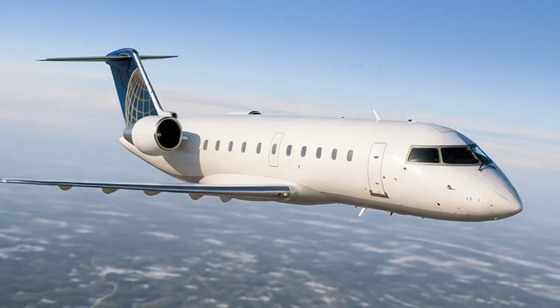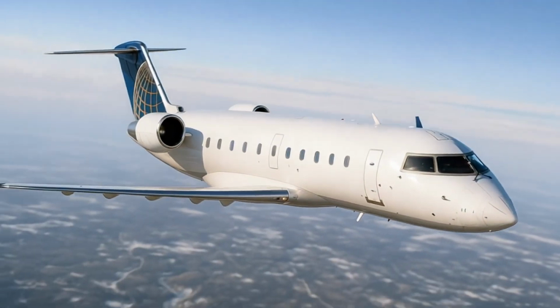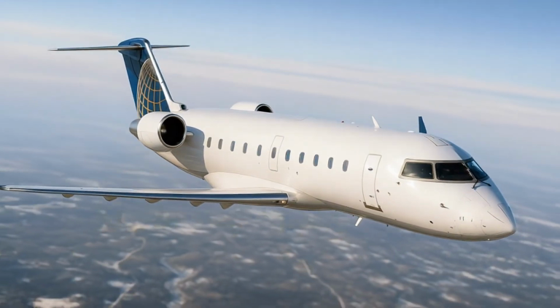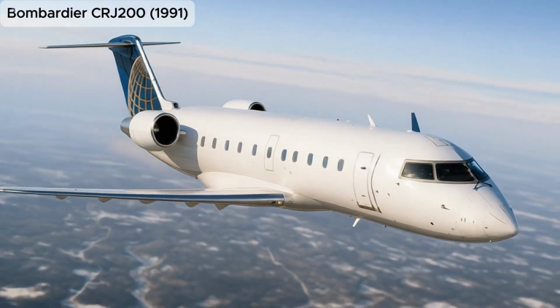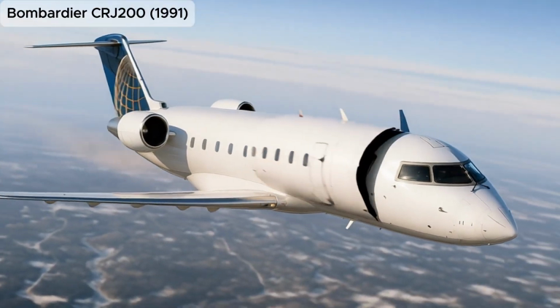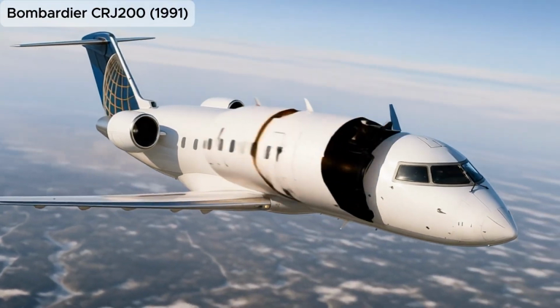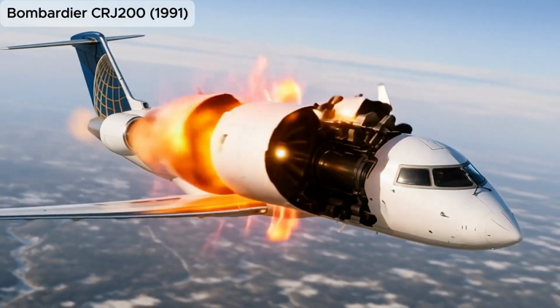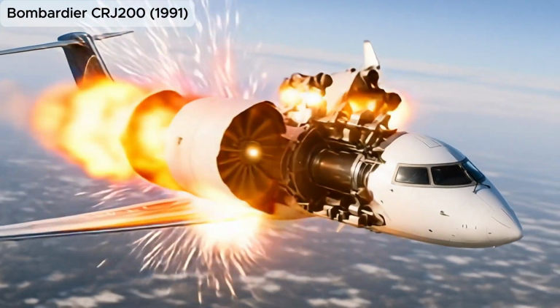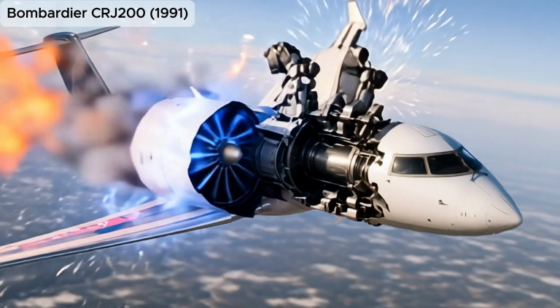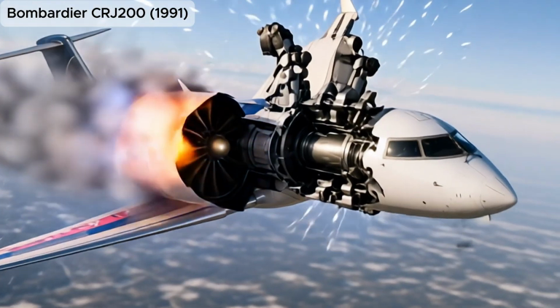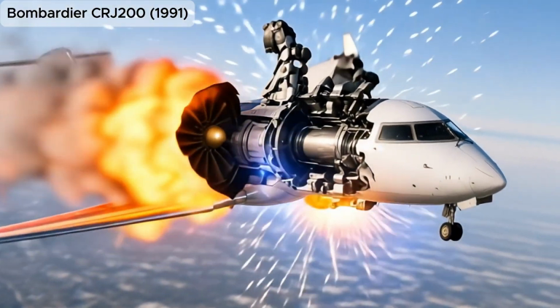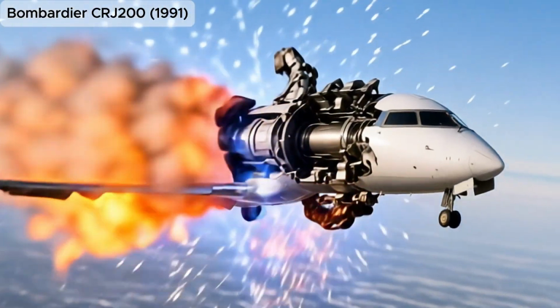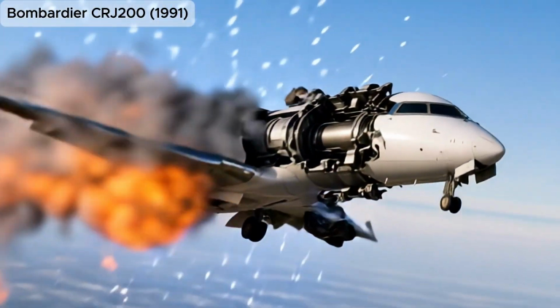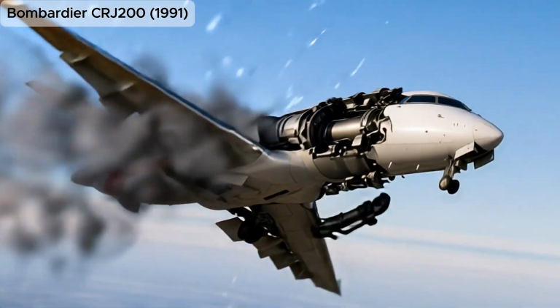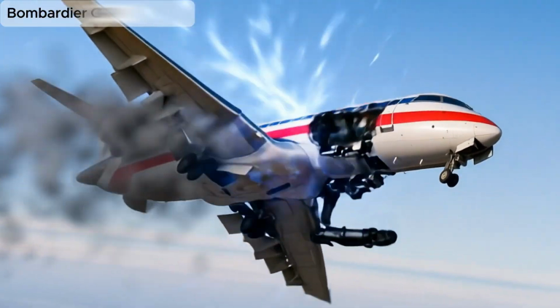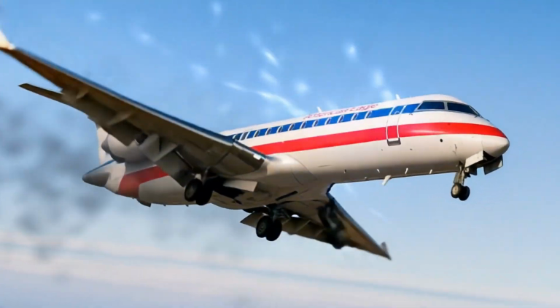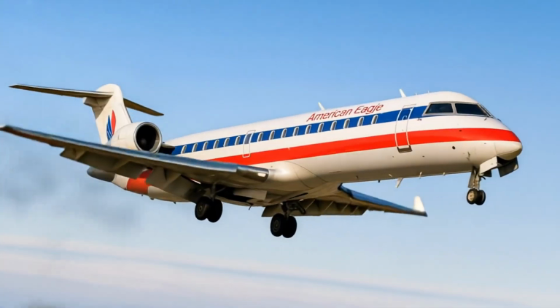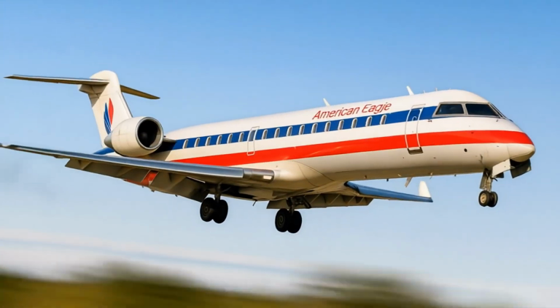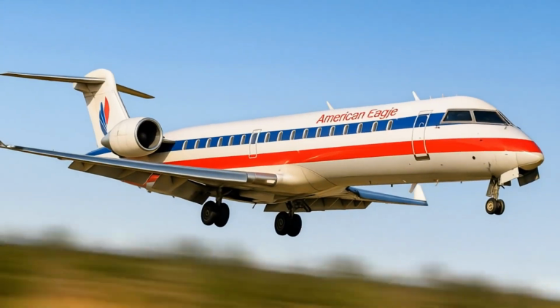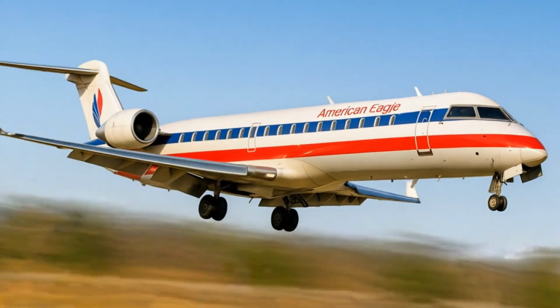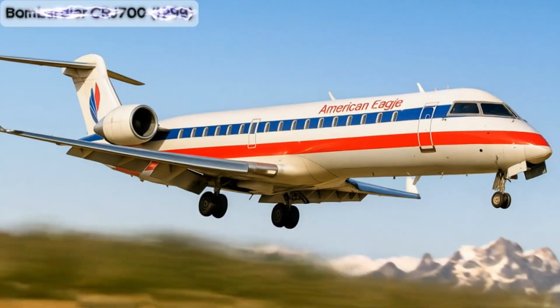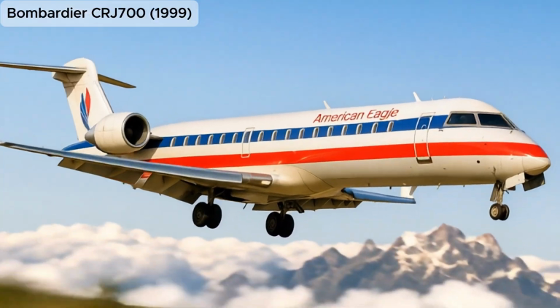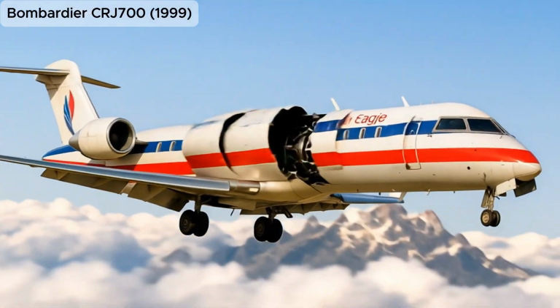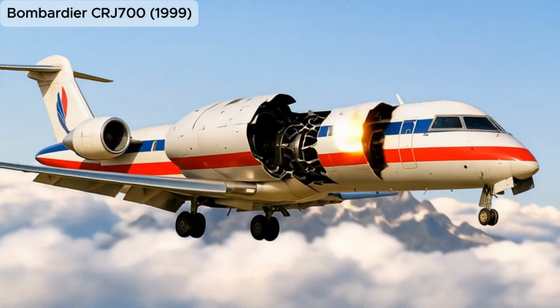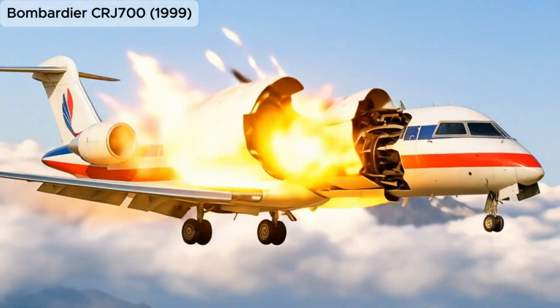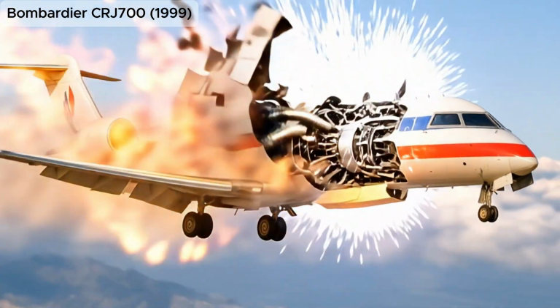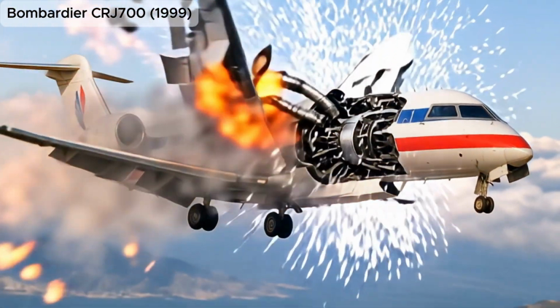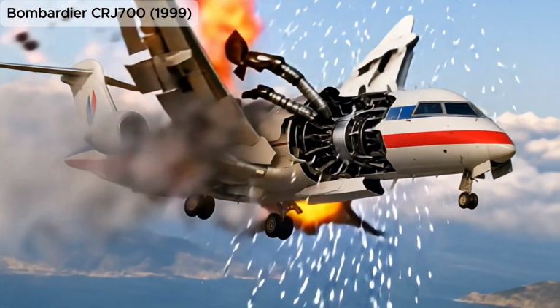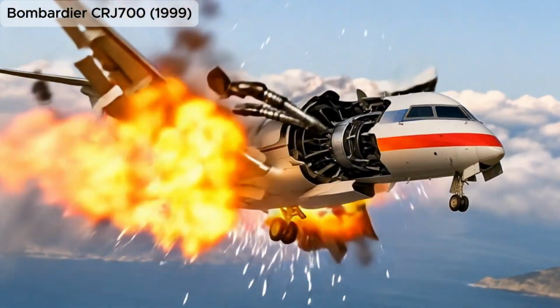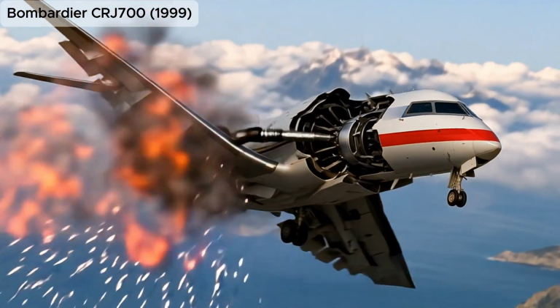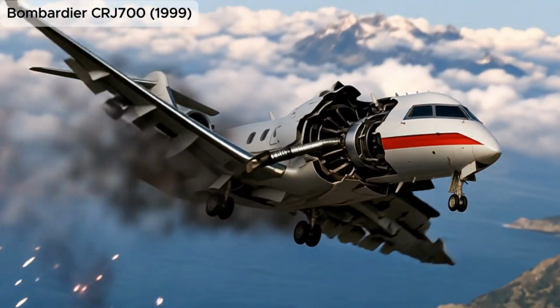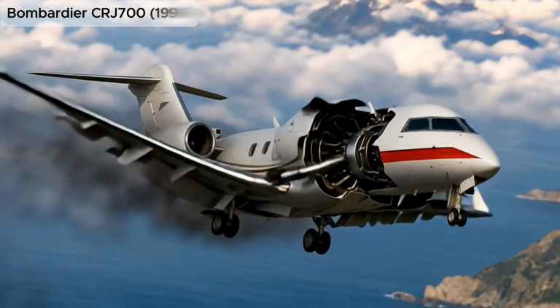Bombardier CRJ-200, a 50-seat regional jet that helped launch the modern era of regional airline service. Bombardier CRJ-700, 1999, an upgraded version of the CRJ series offering more seats and better performance.